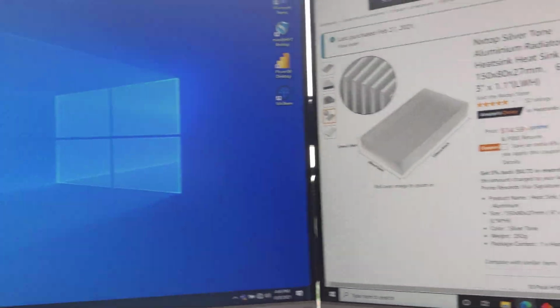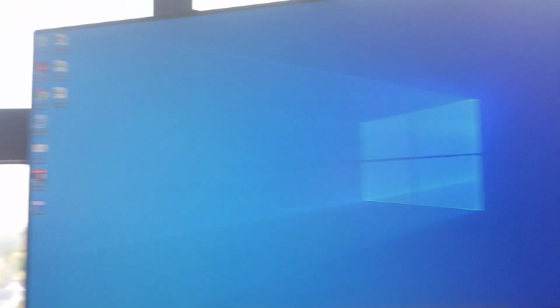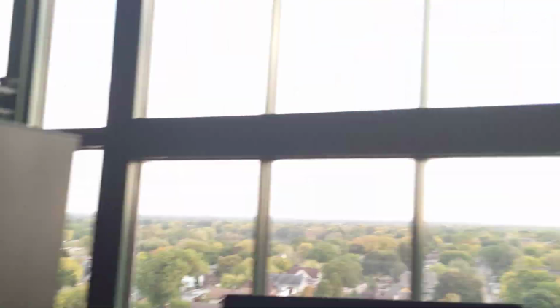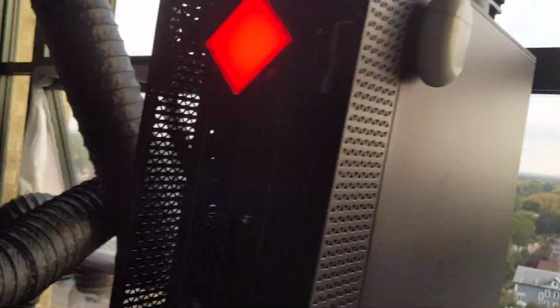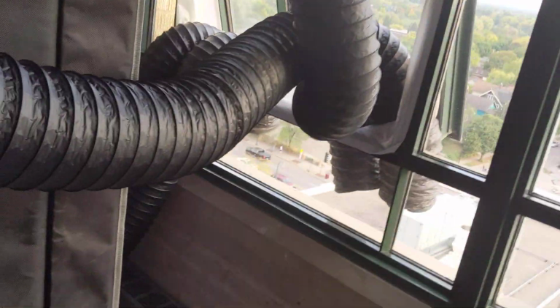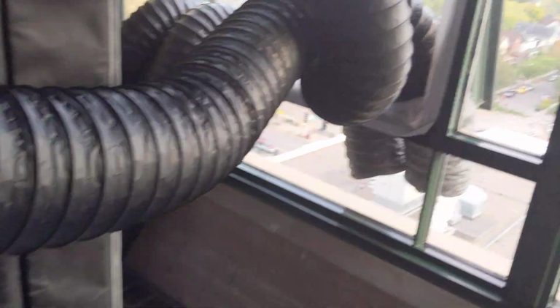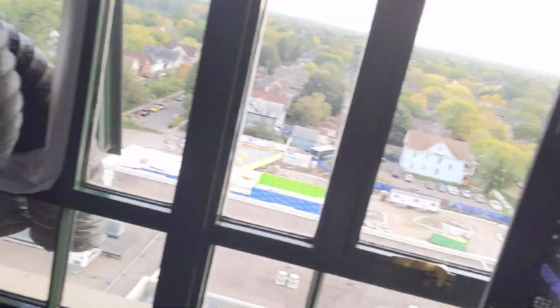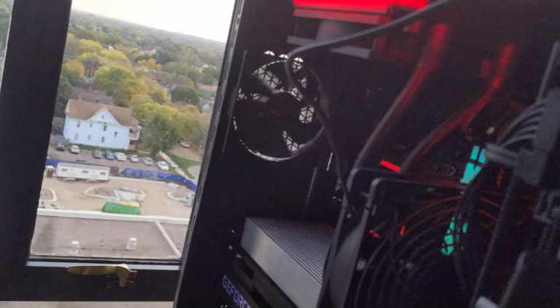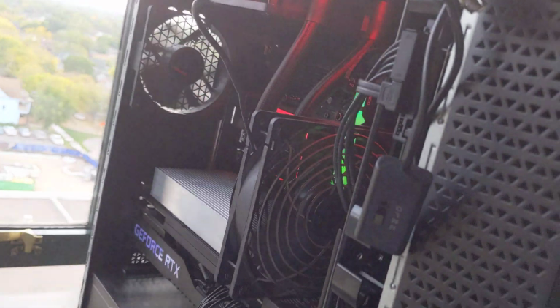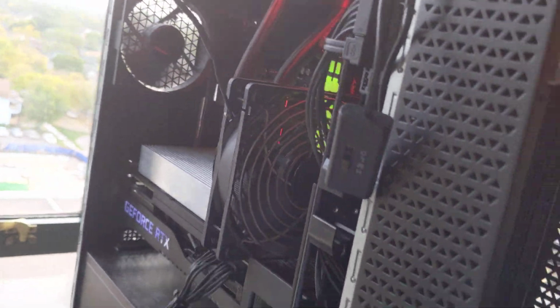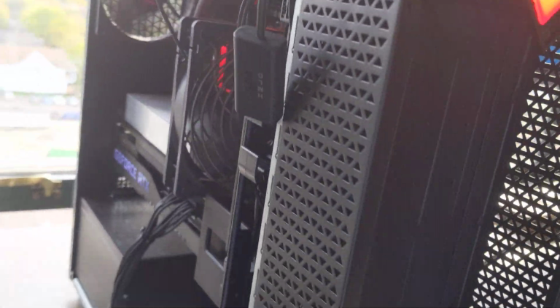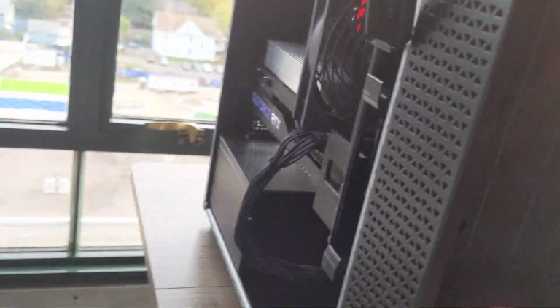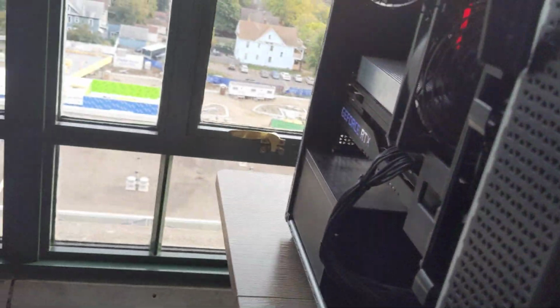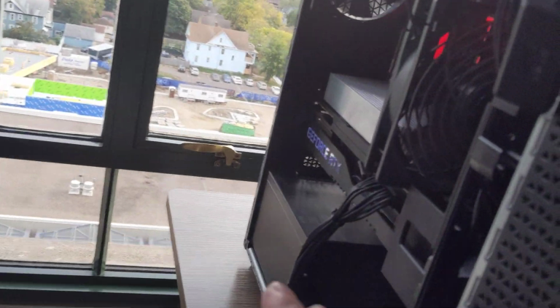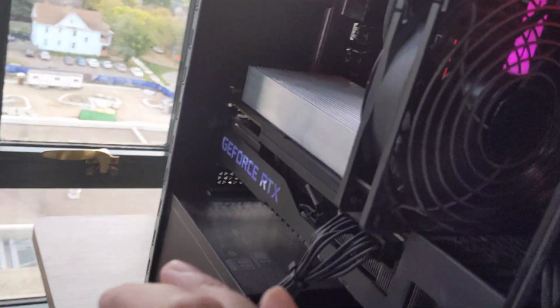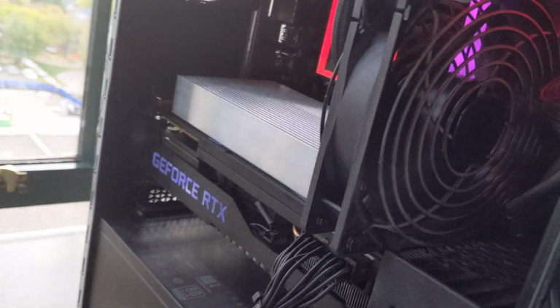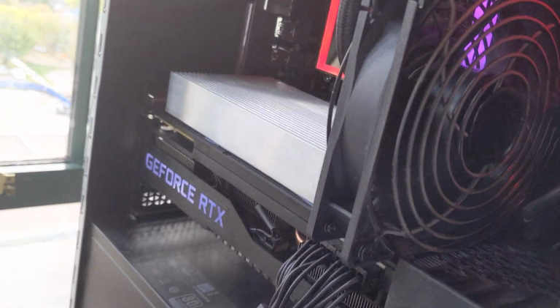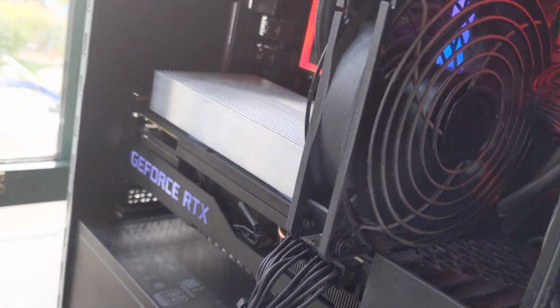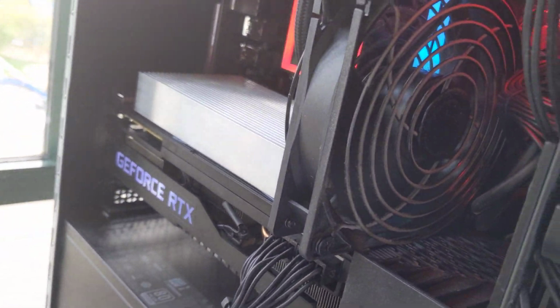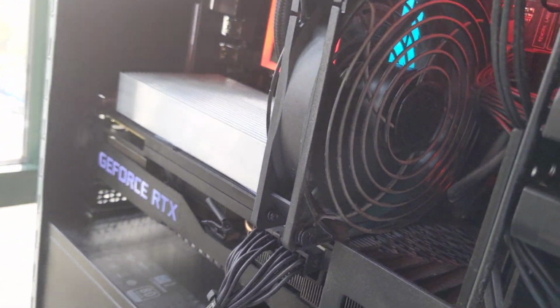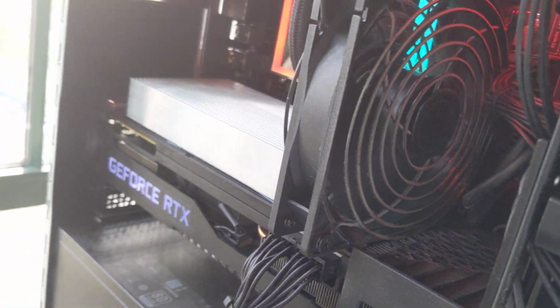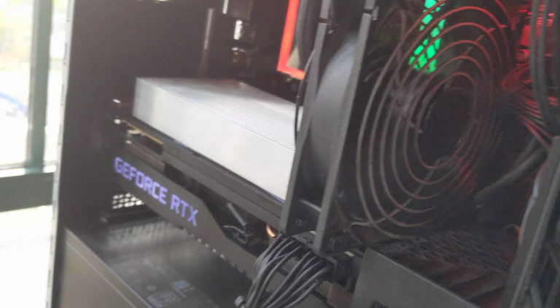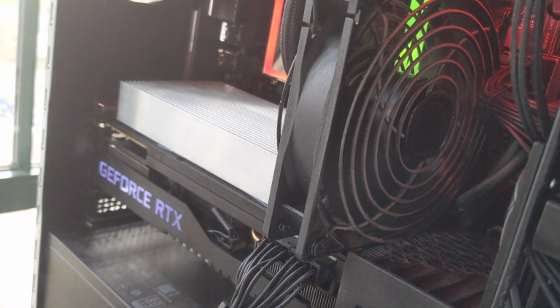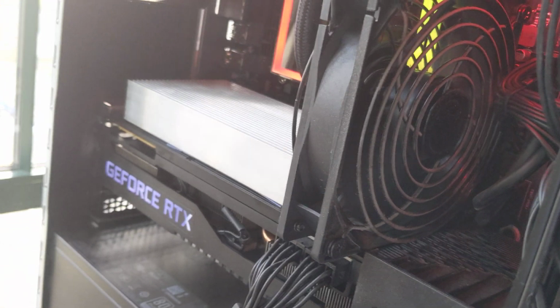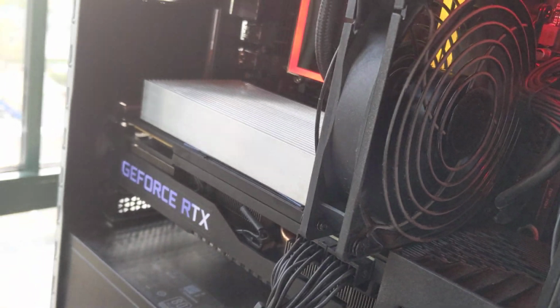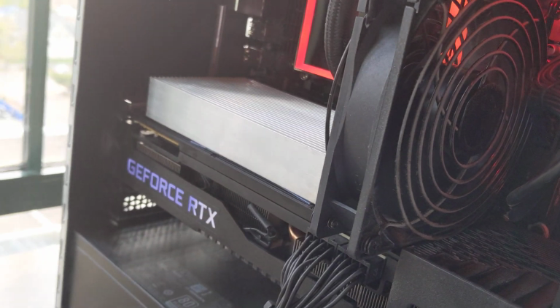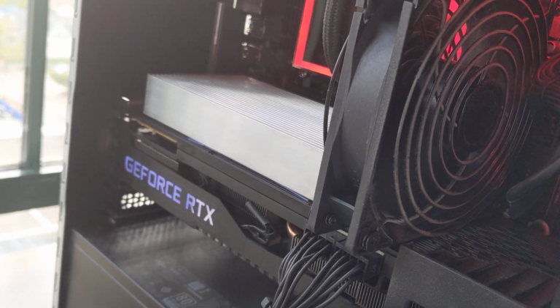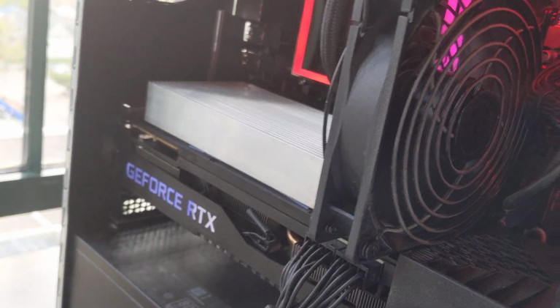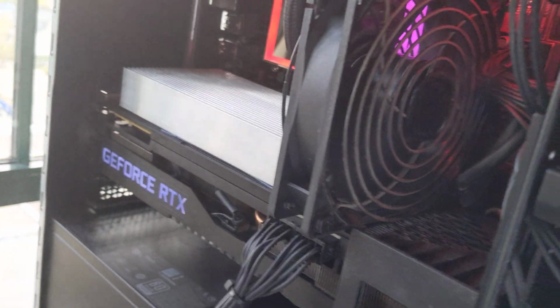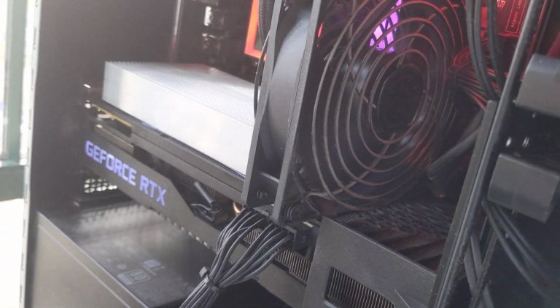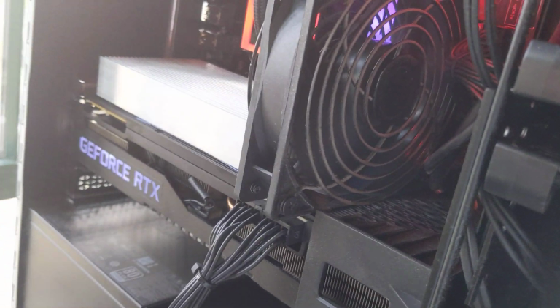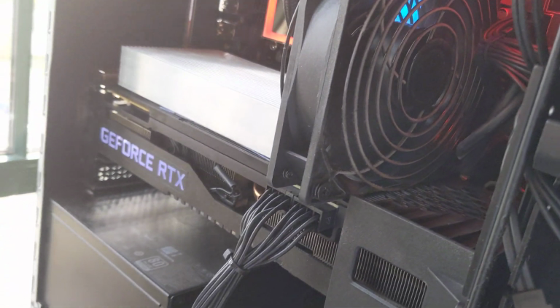Let me know what you guys think. This has helped me tremendously. For my 3090 specifically, I've been mining on this card since February 2021 and right now it's October 2021.